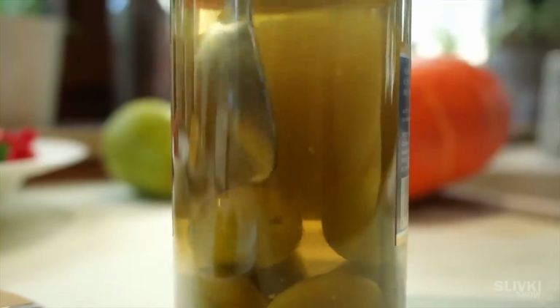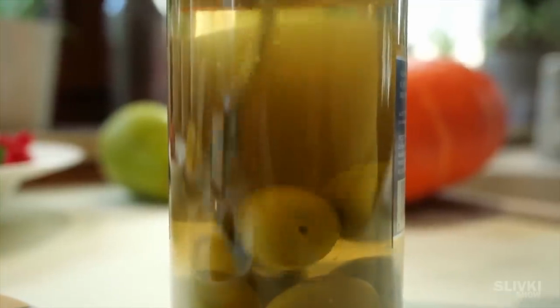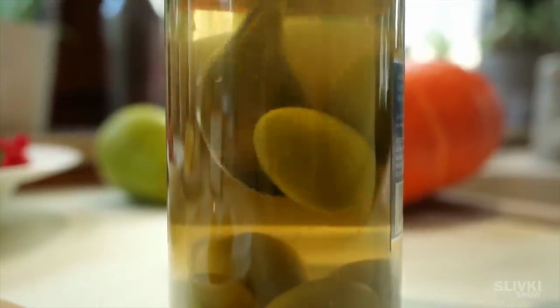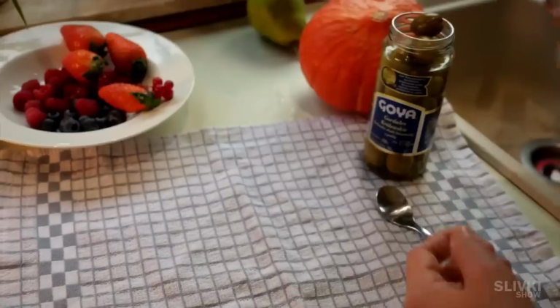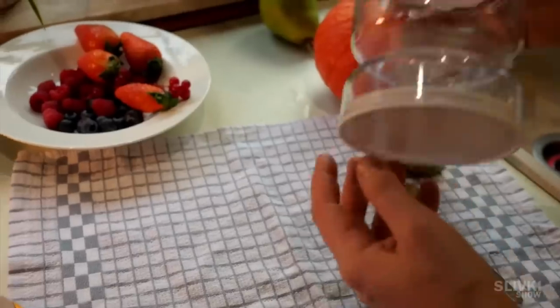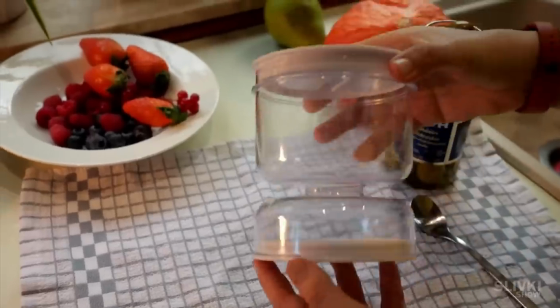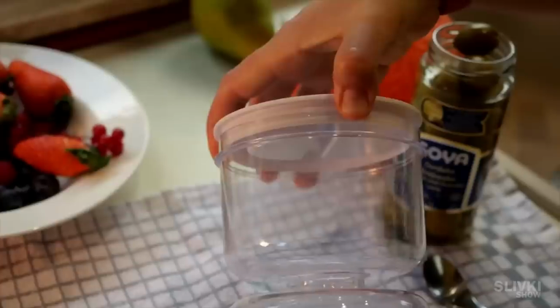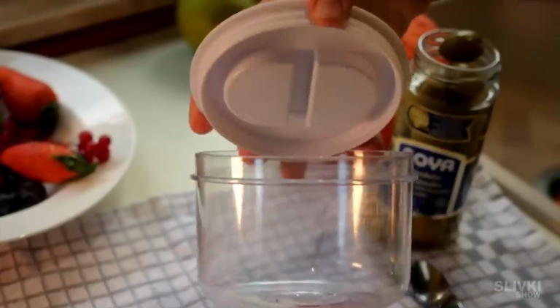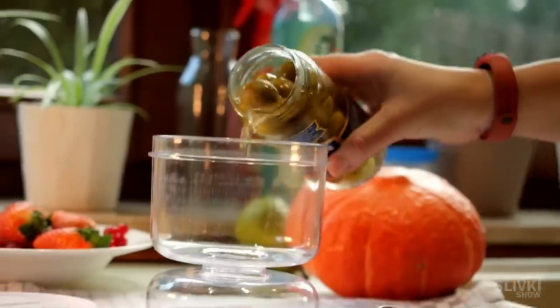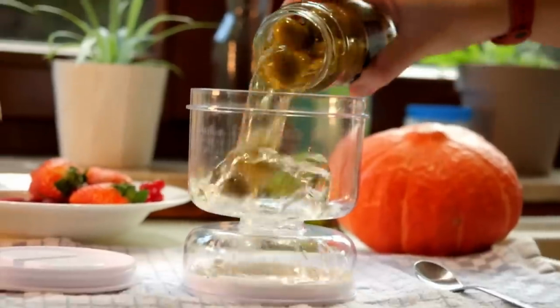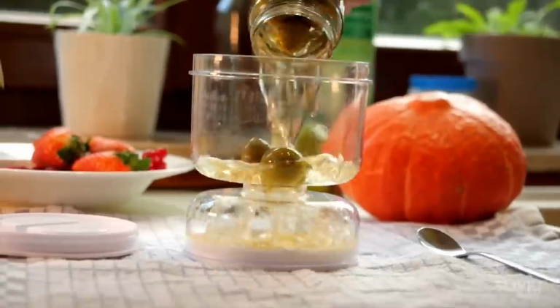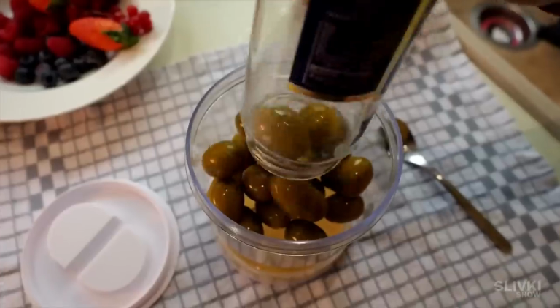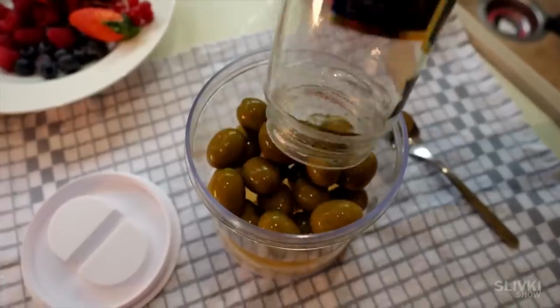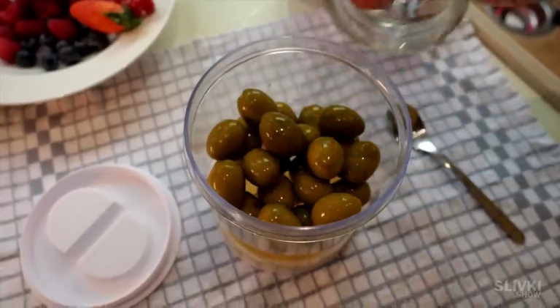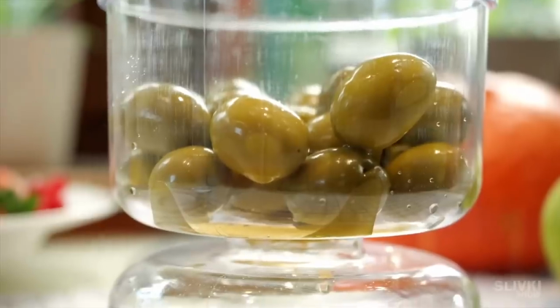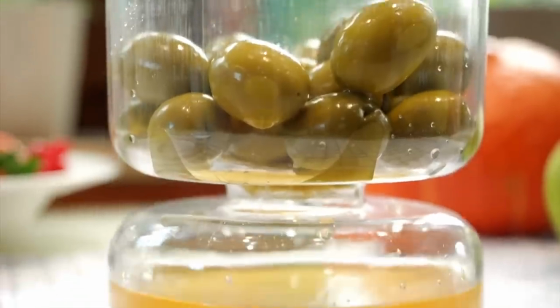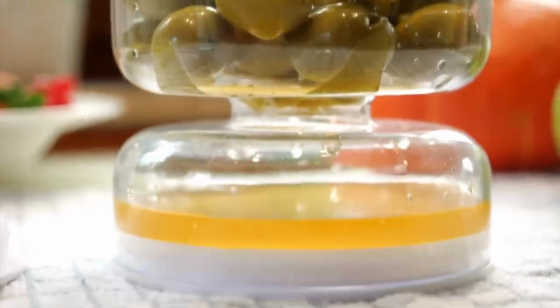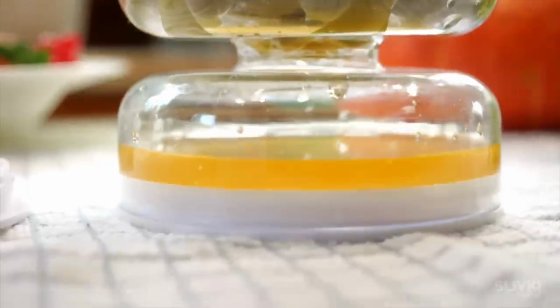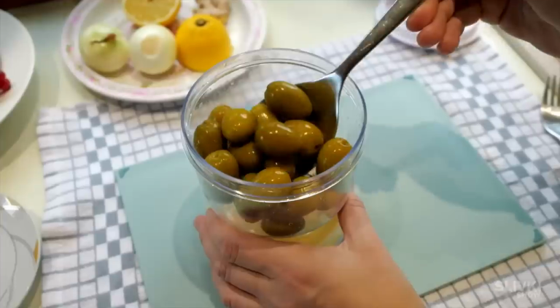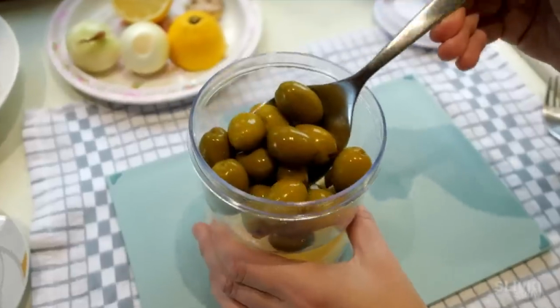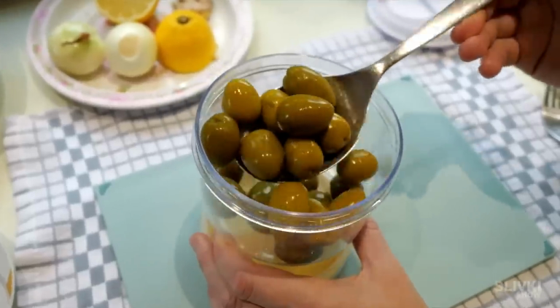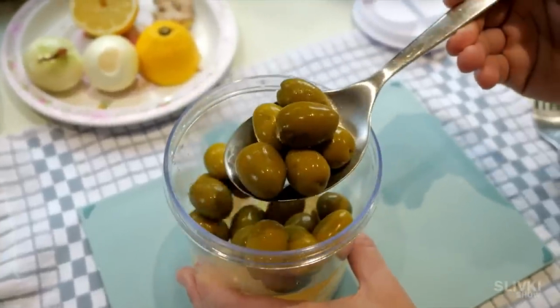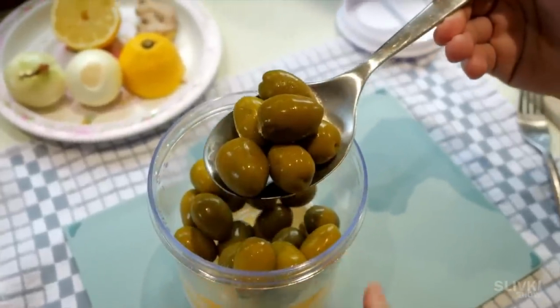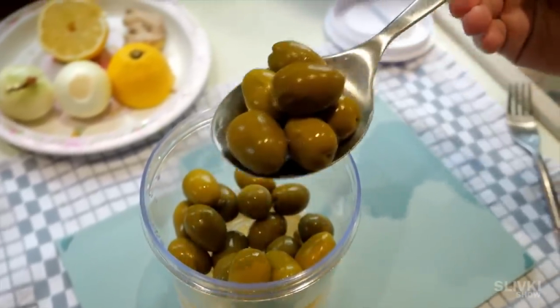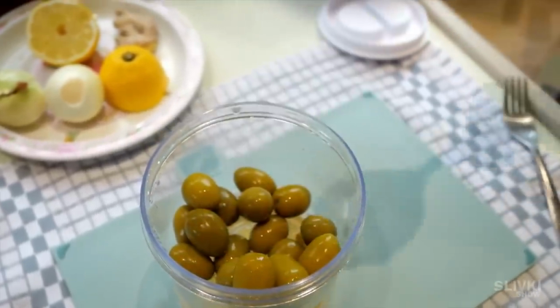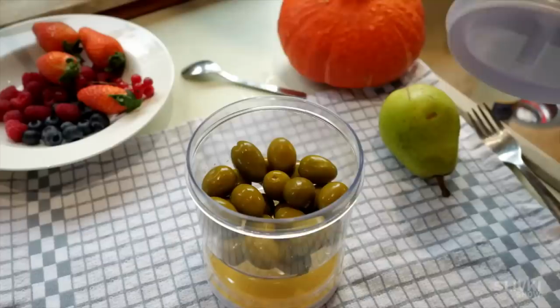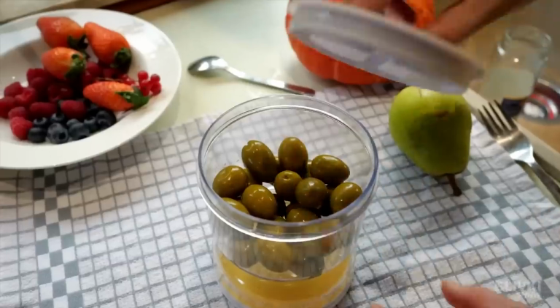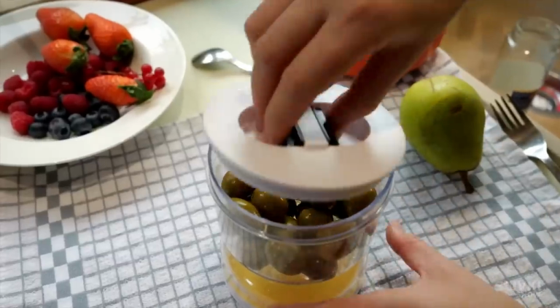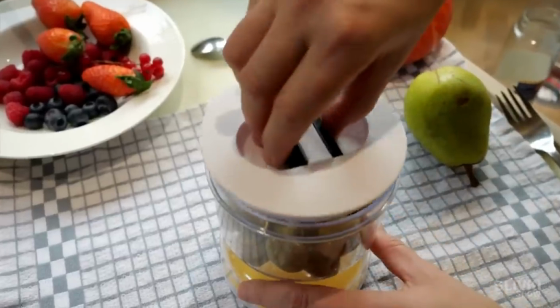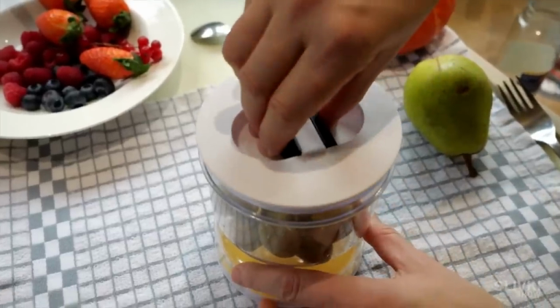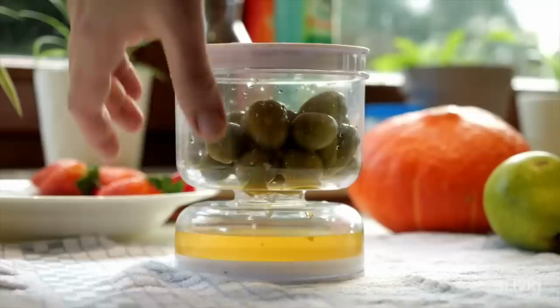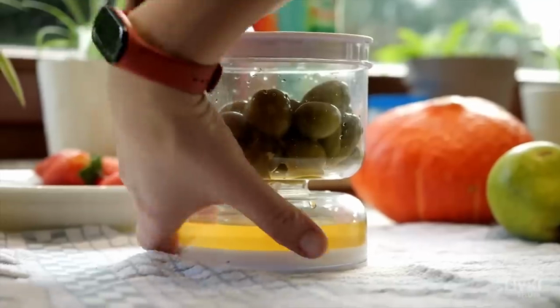The Chinese came up with an ingenious jar with two compartments. The upper compartment is for vegetables and the lower one is for the liquid. In this case olives don't float in the liquid and the wide neck makes it very convenient to pick up the olives.